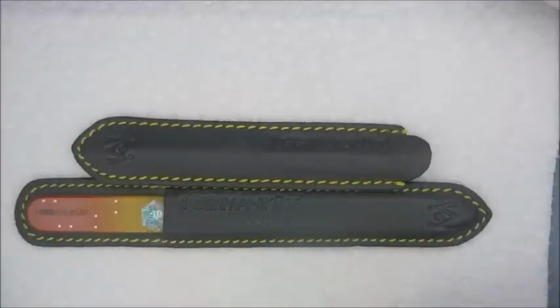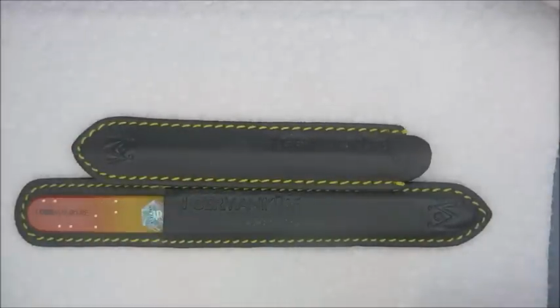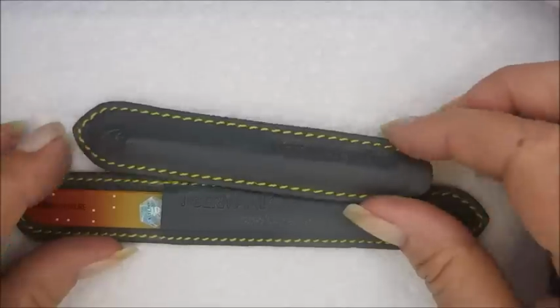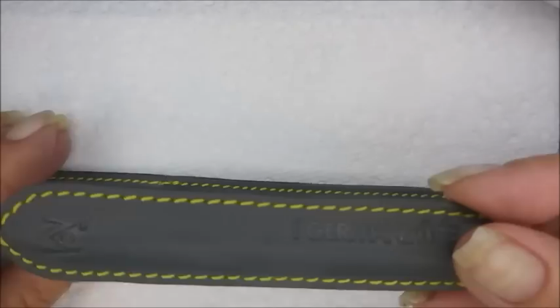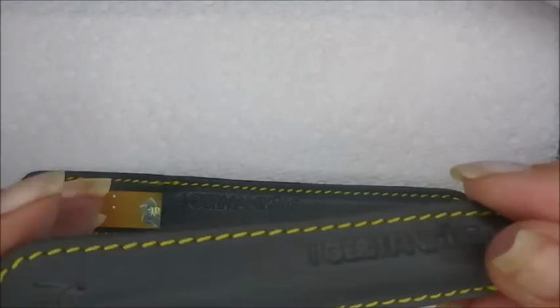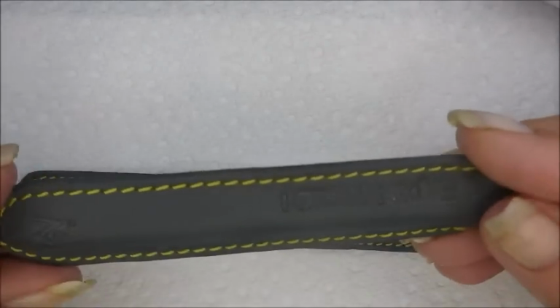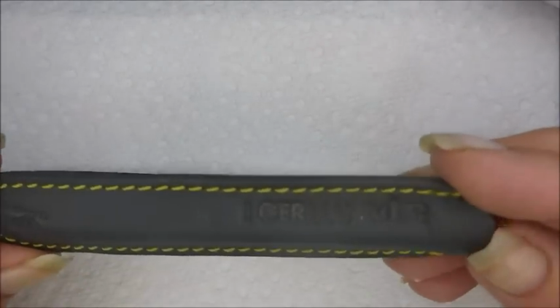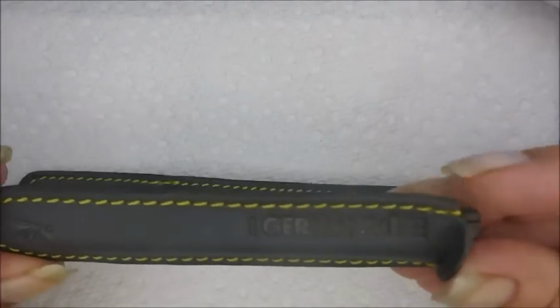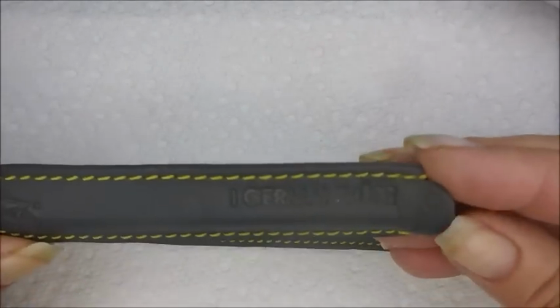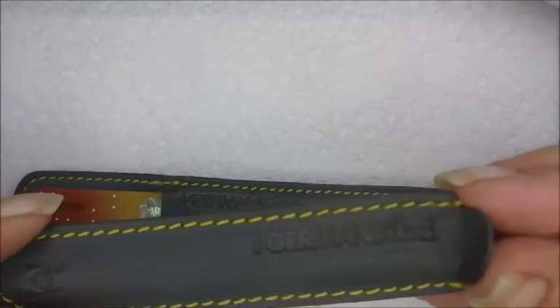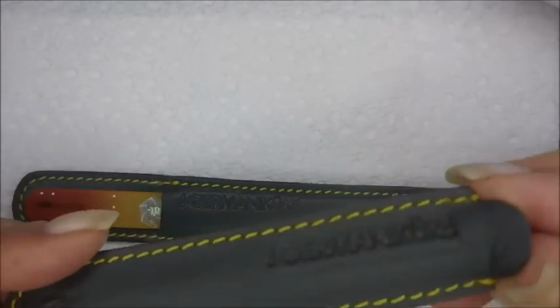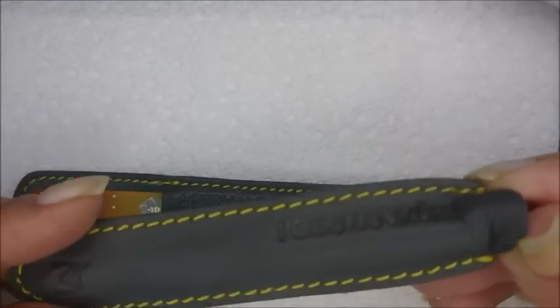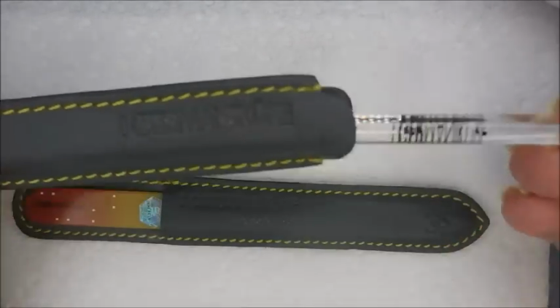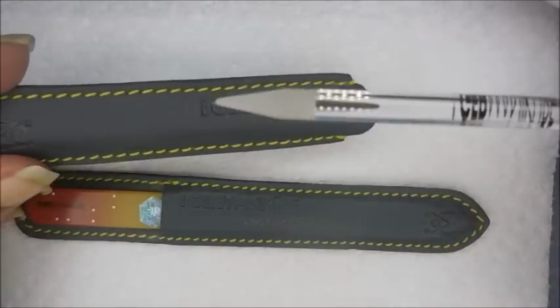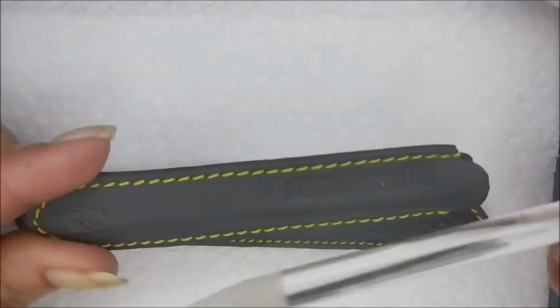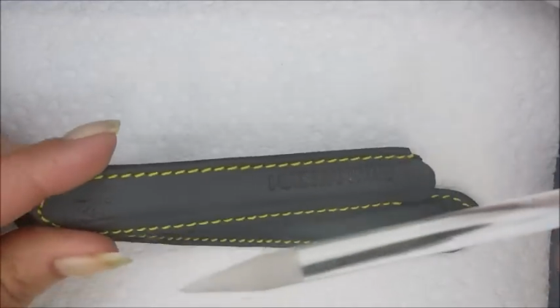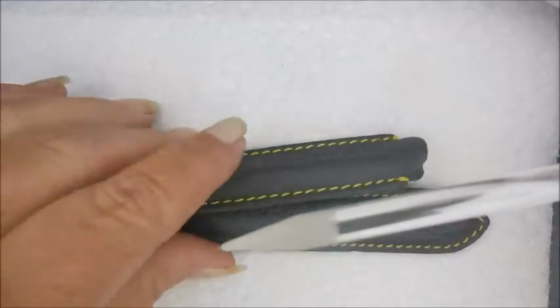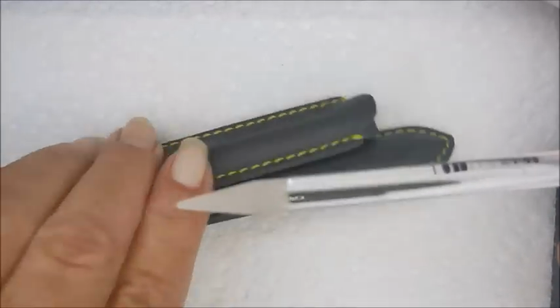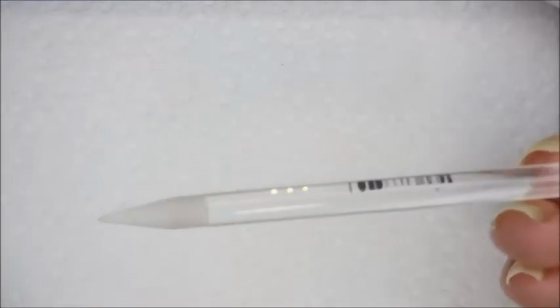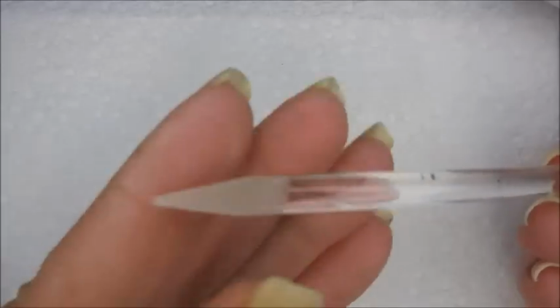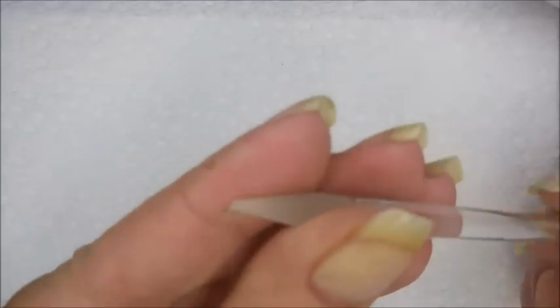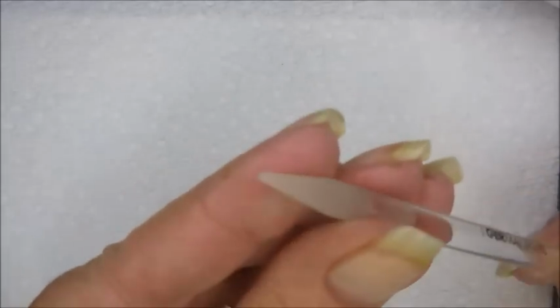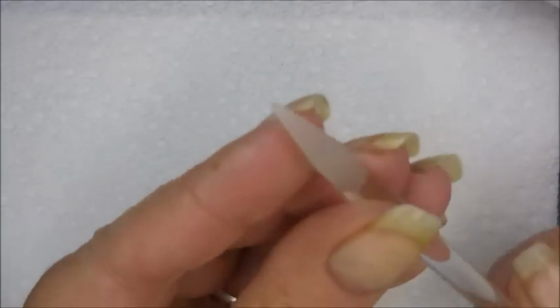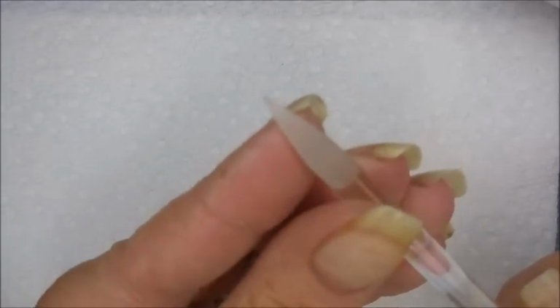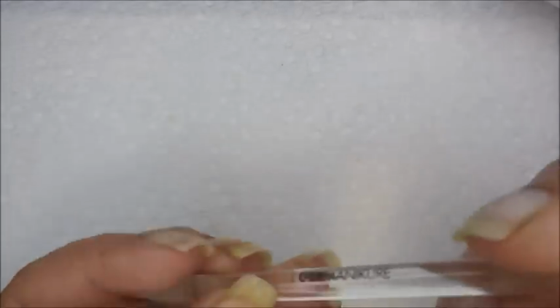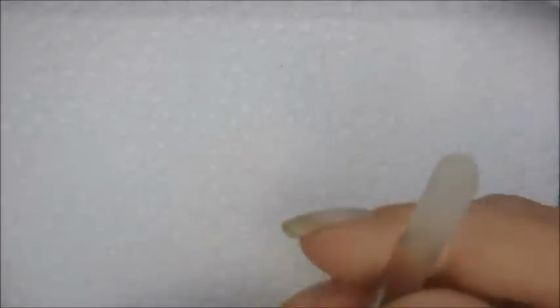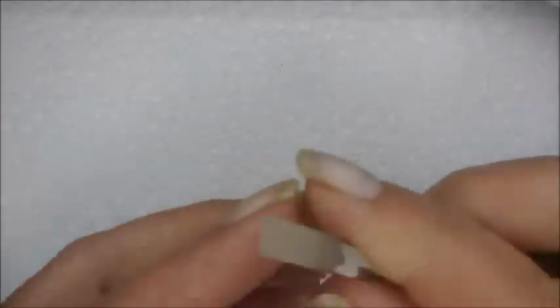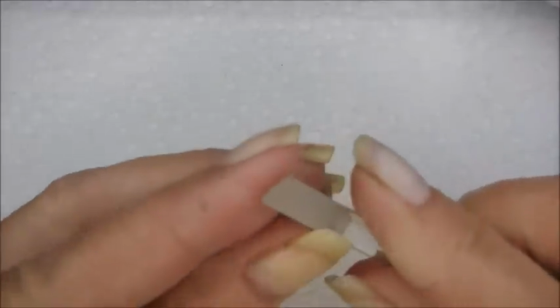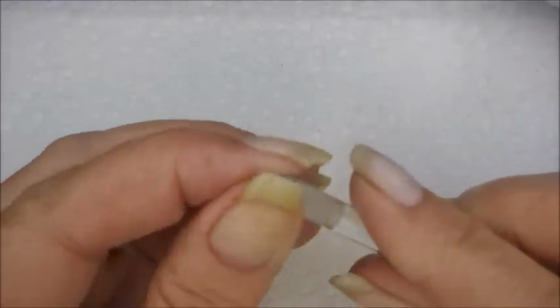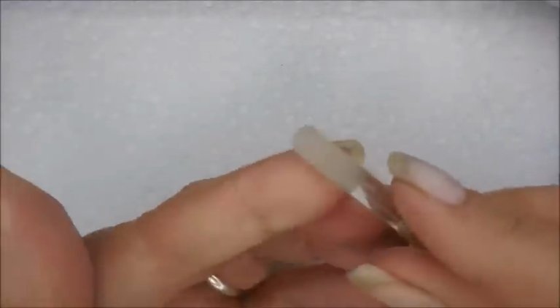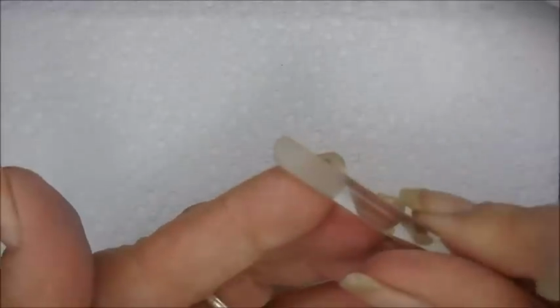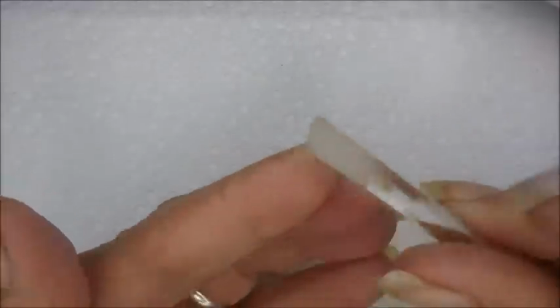Mostly it's about this tool — the Germanicure Cuticle Tool. It comes in a little pouch and is pointy on one end and has a cuticle pusher on the other end.